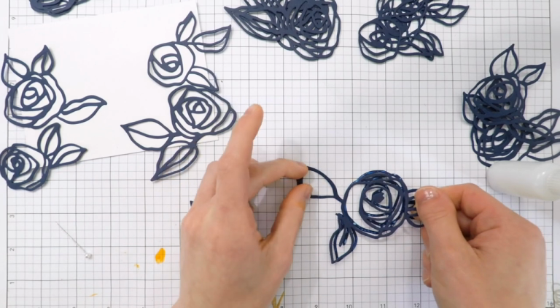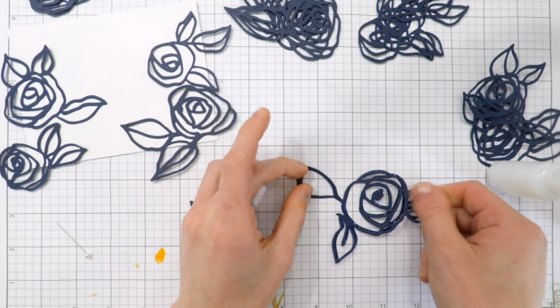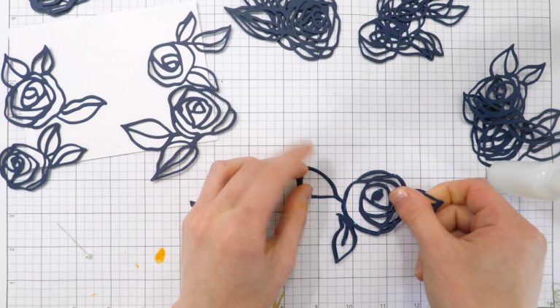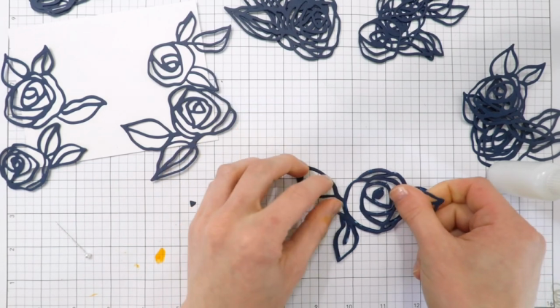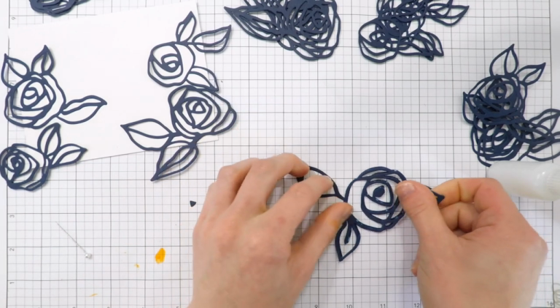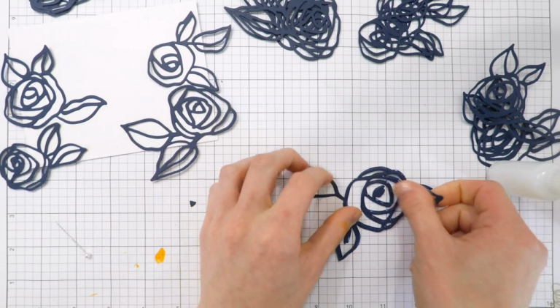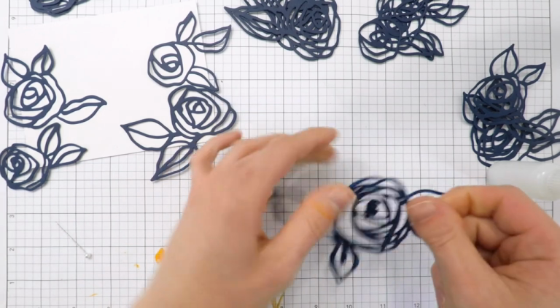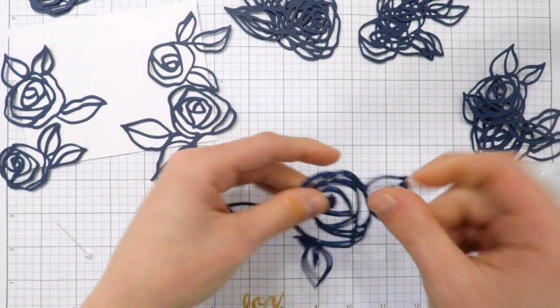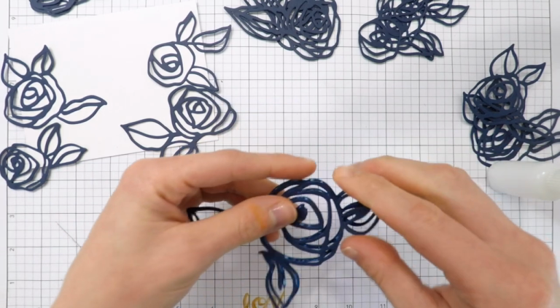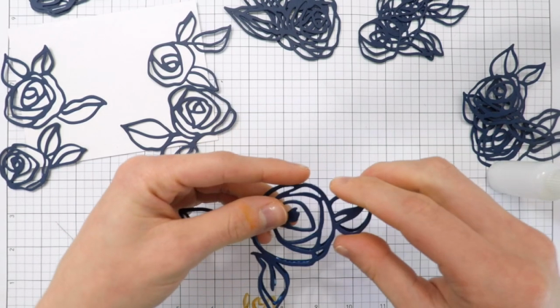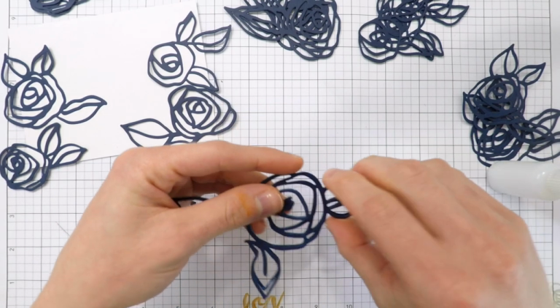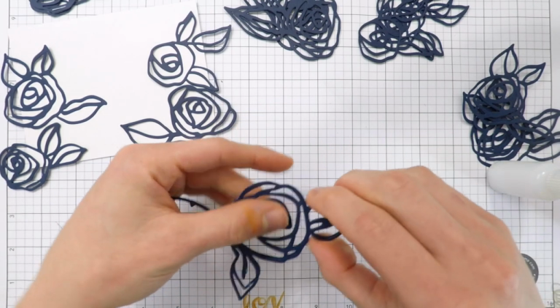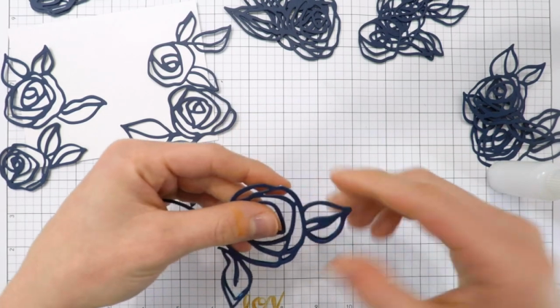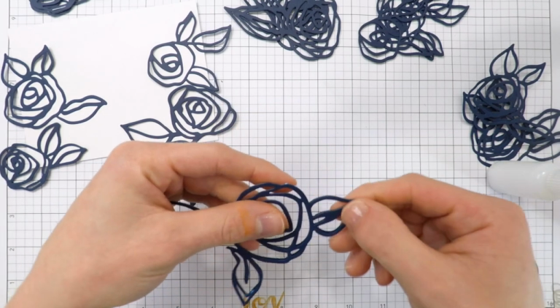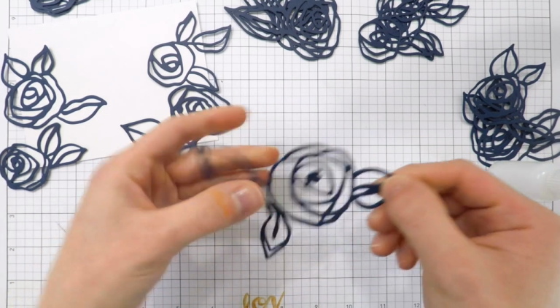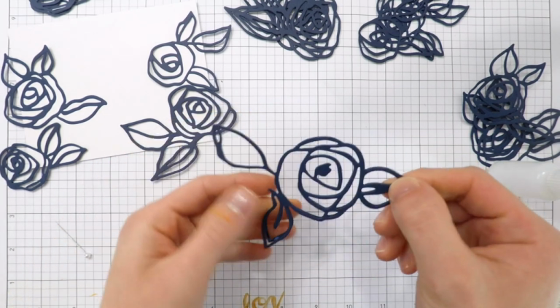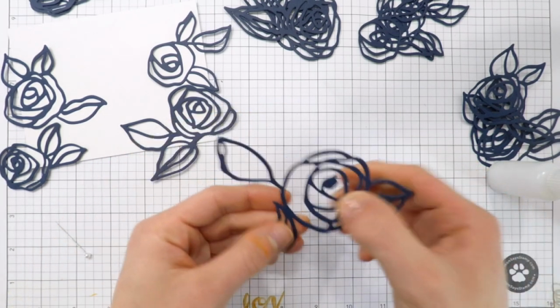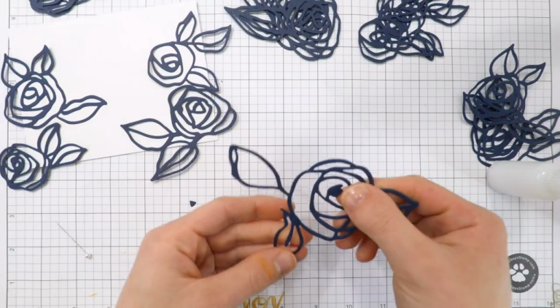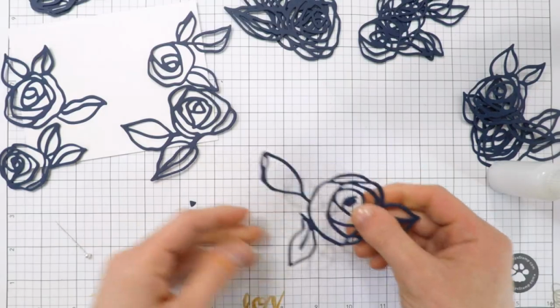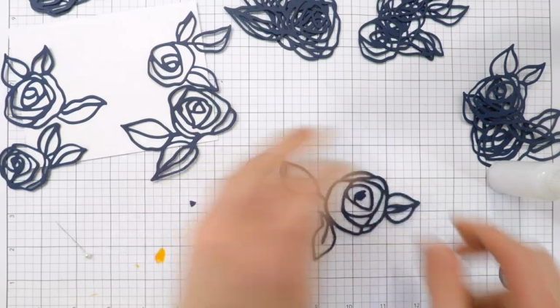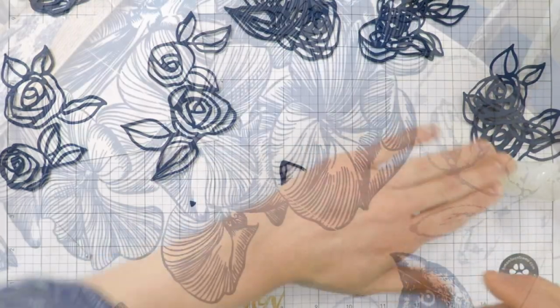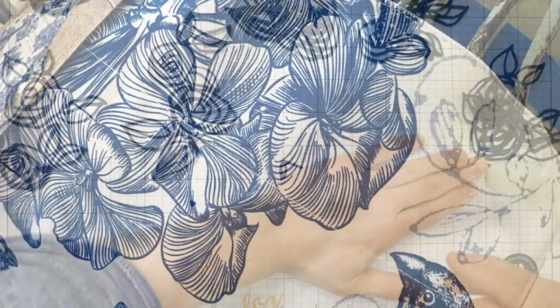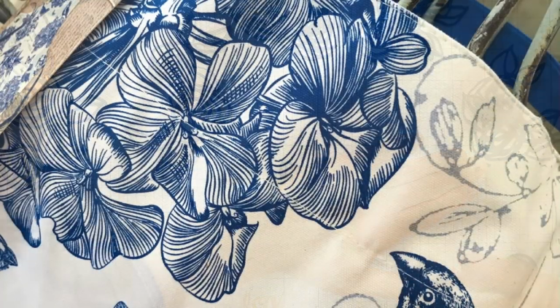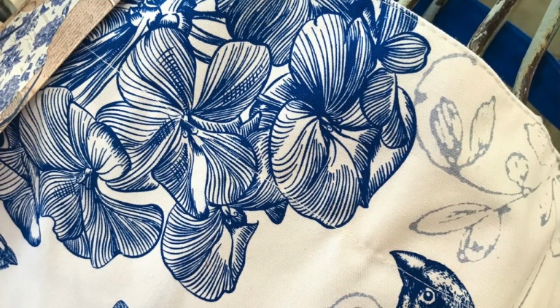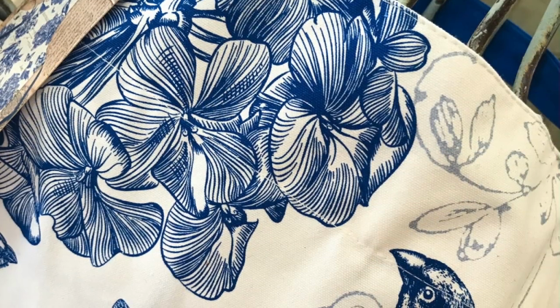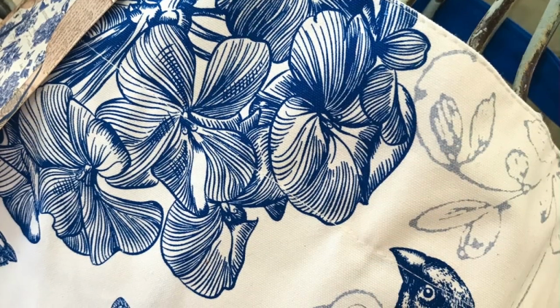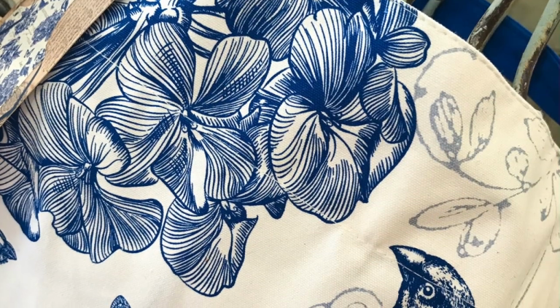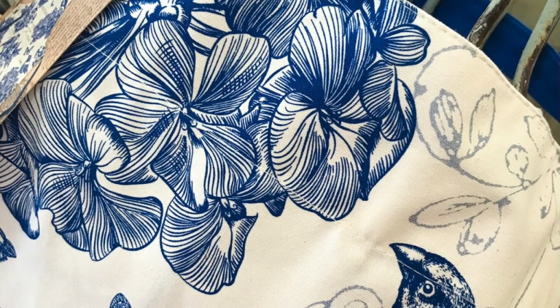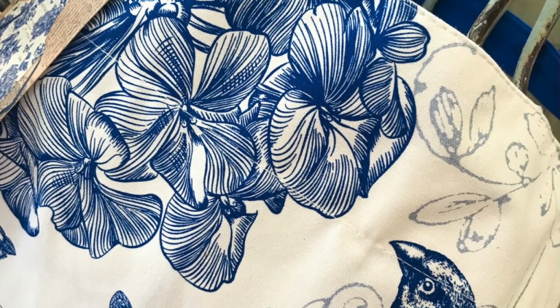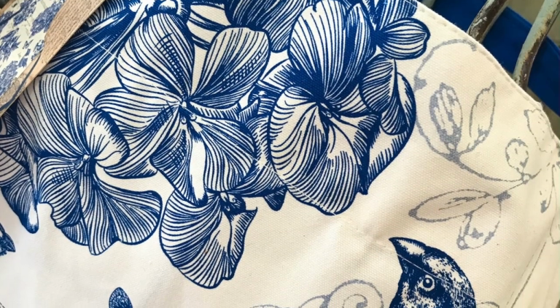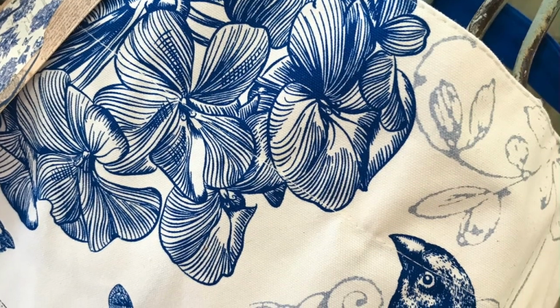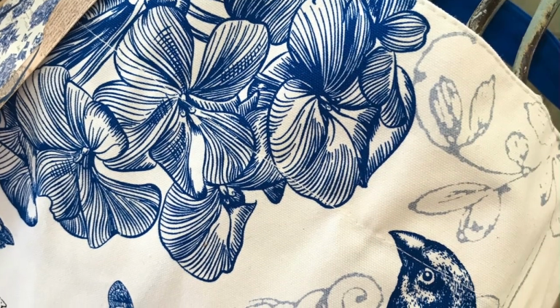That's how I ended up creating the flowers, and I did that for all of them. I die cut all of them four times from blue cardstock and then went ahead and layered them all together.